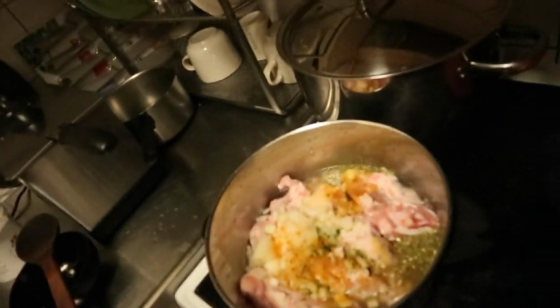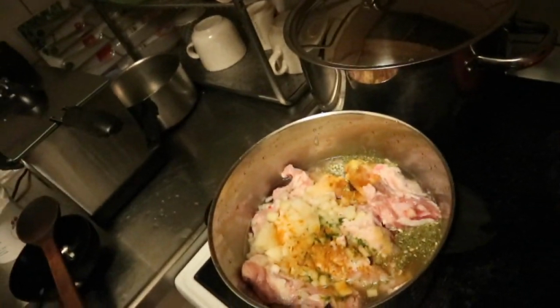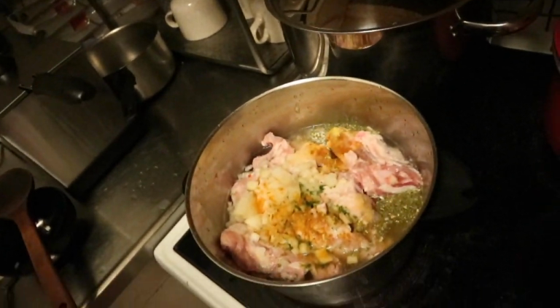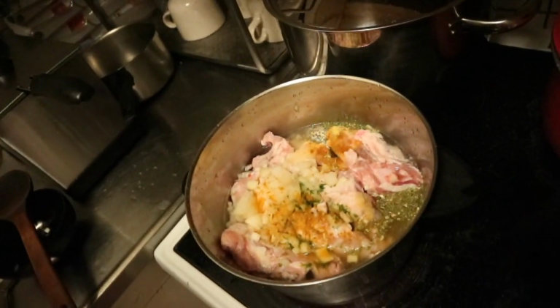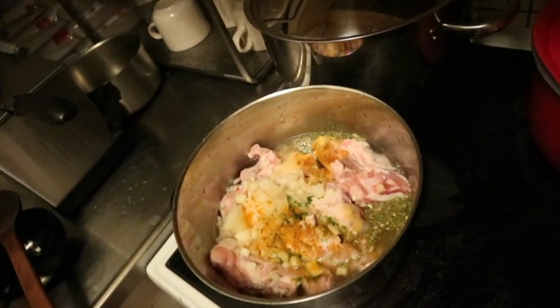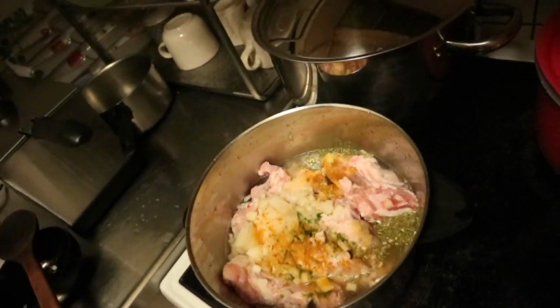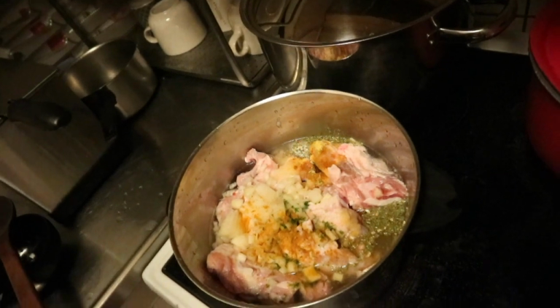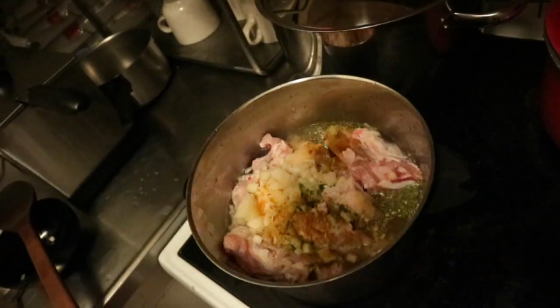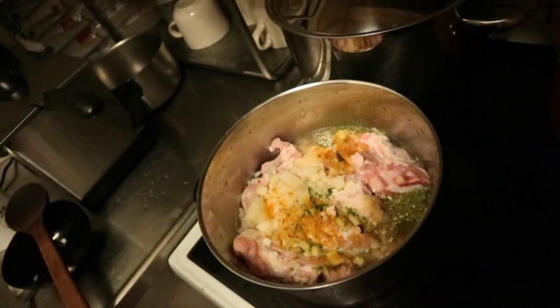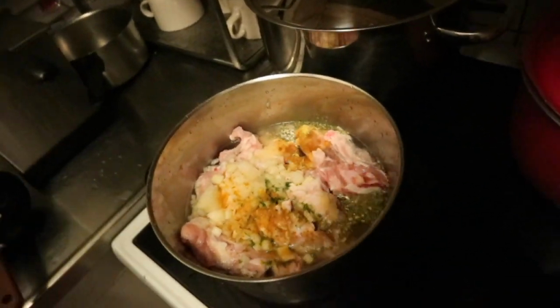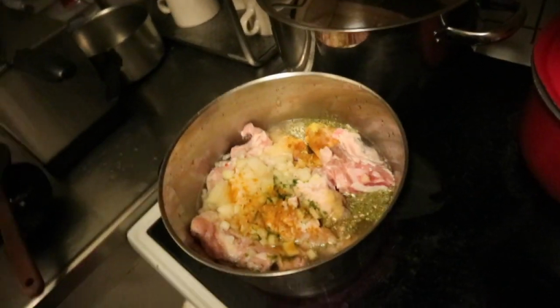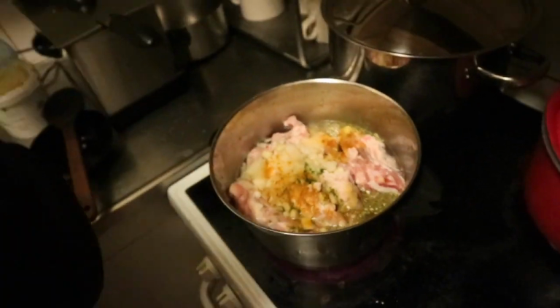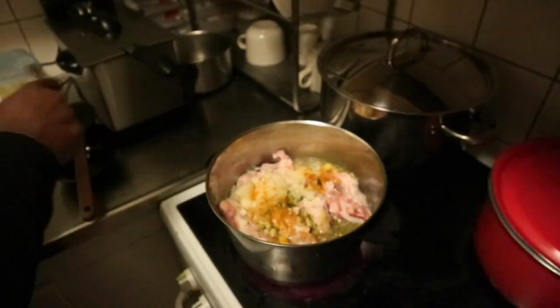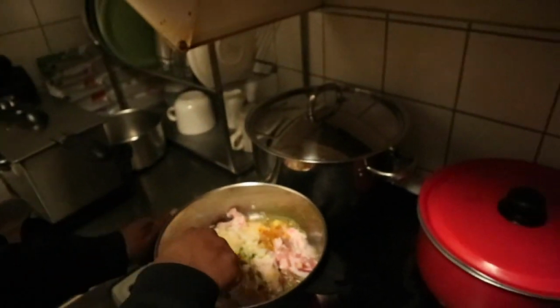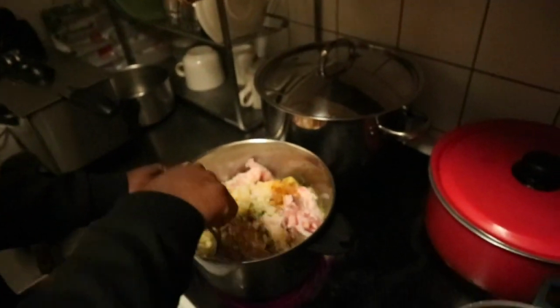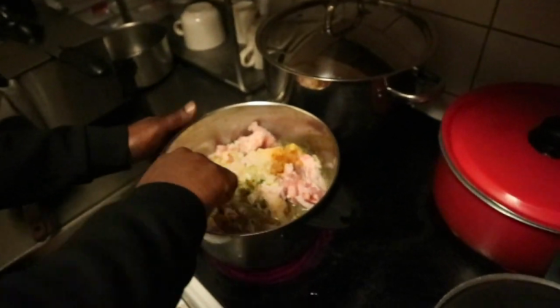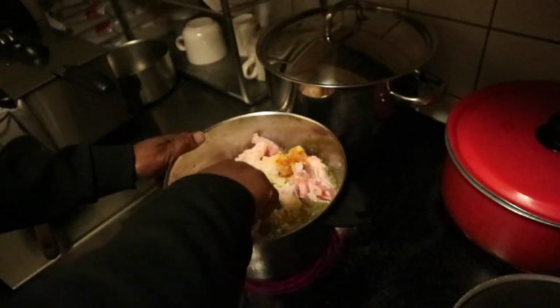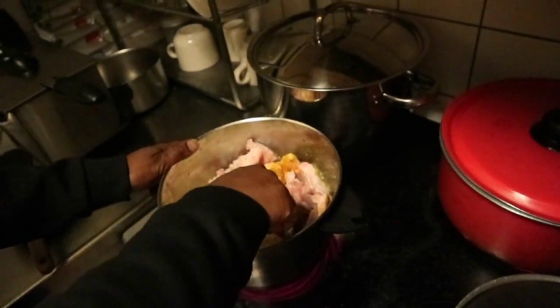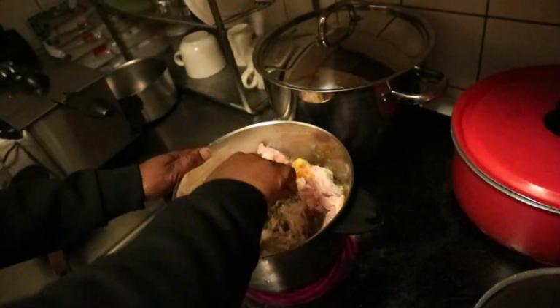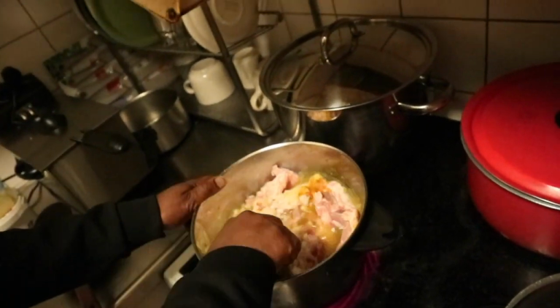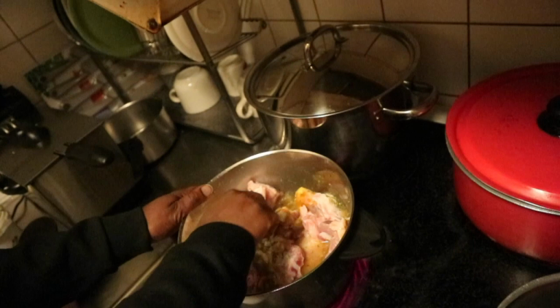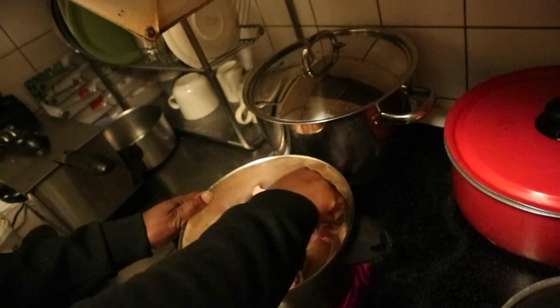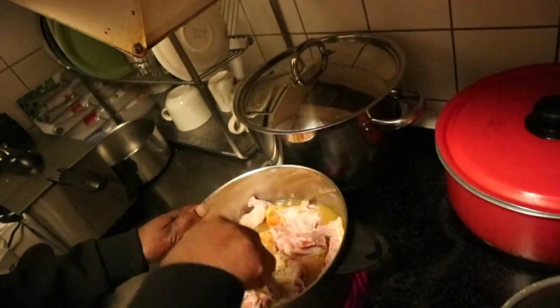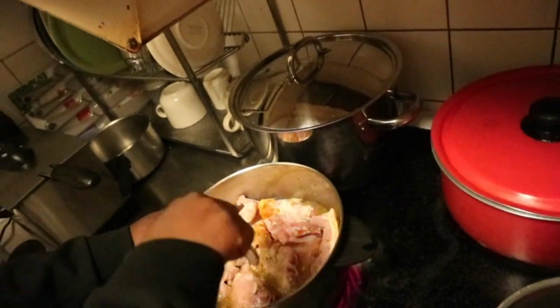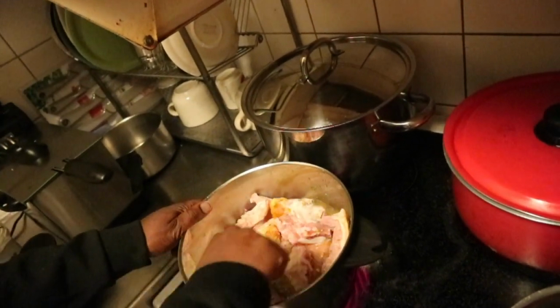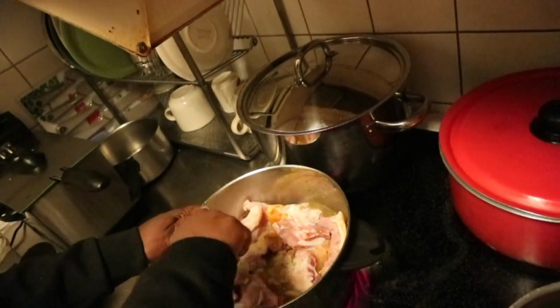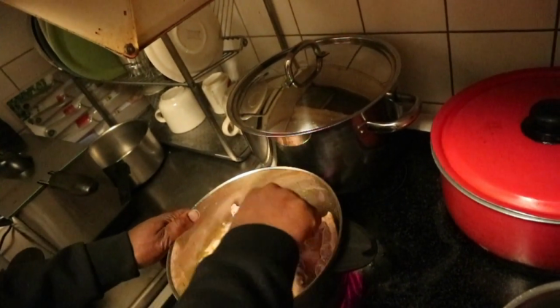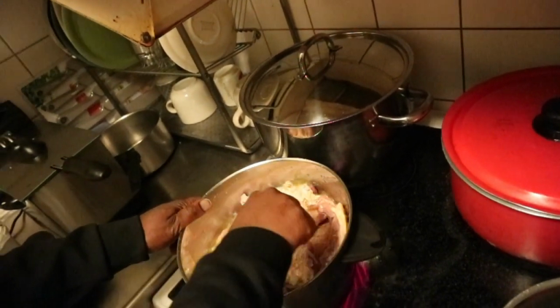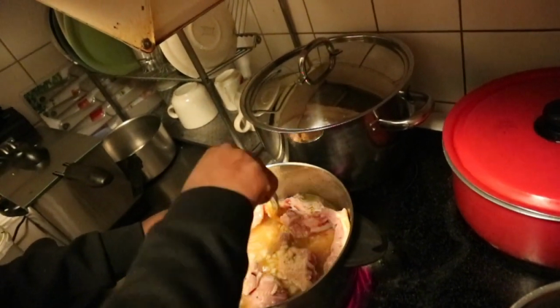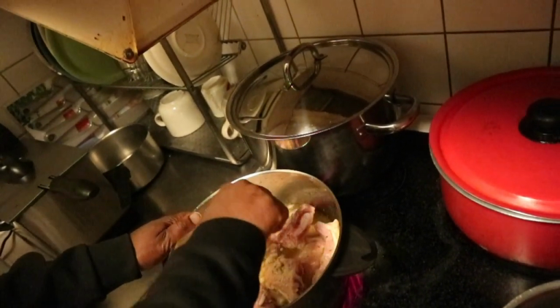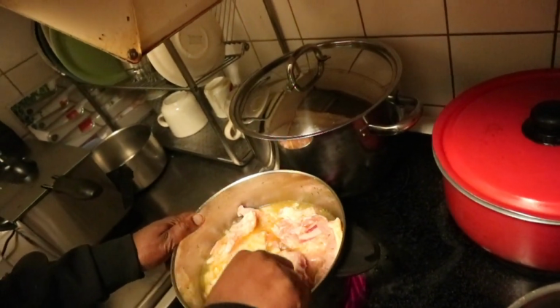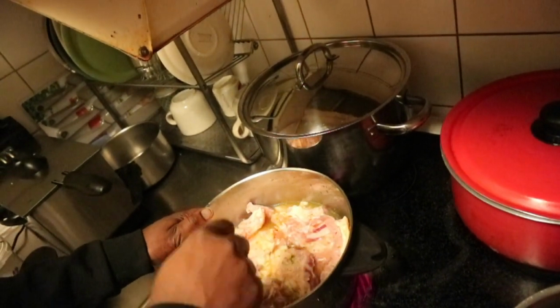He added two tablespoons of that, plus some Maggie cubes, some salt, and chili to taste.